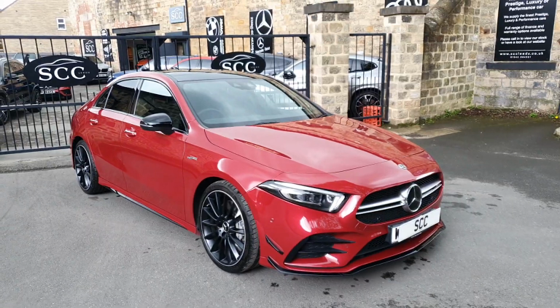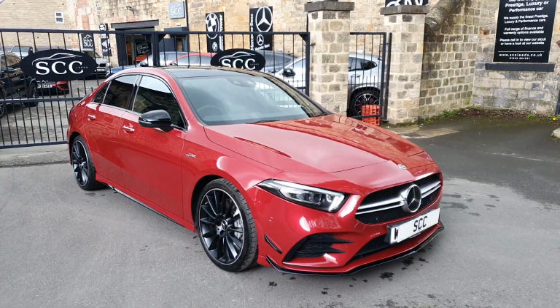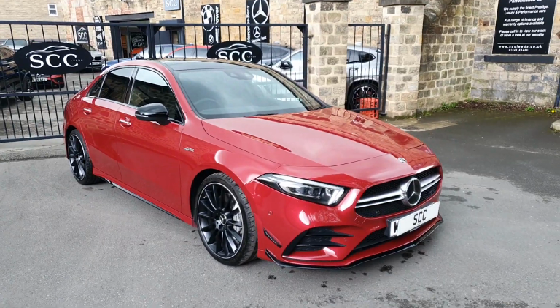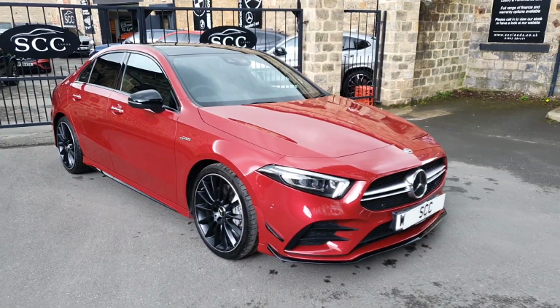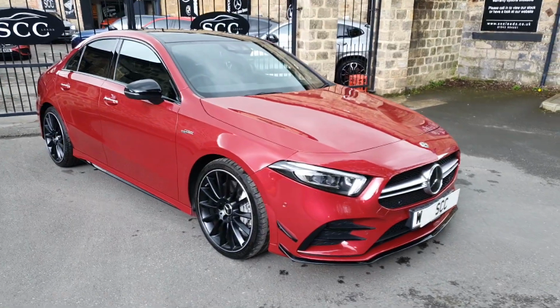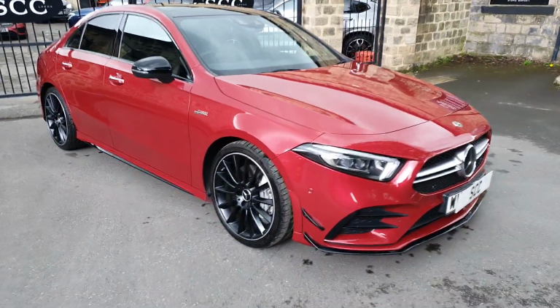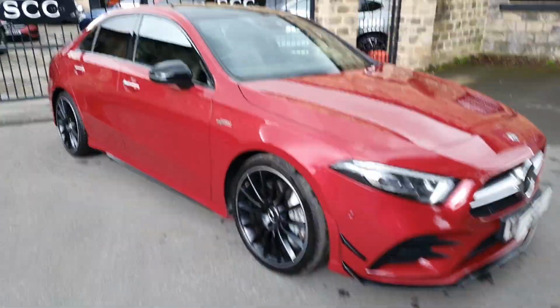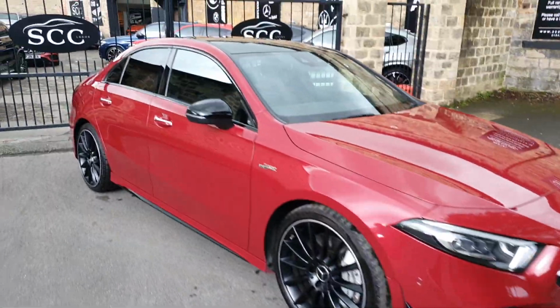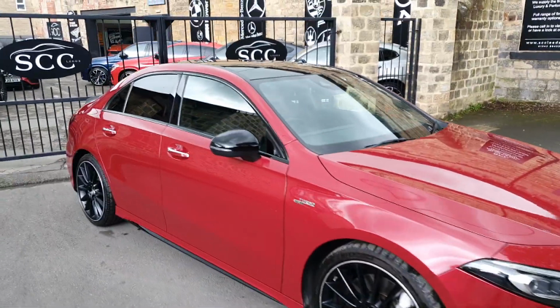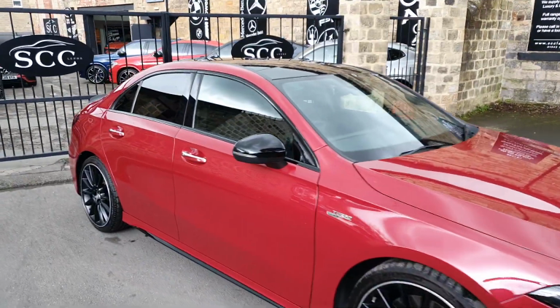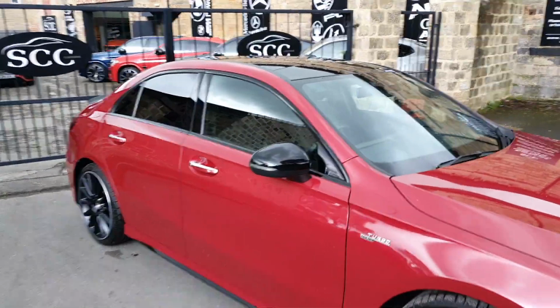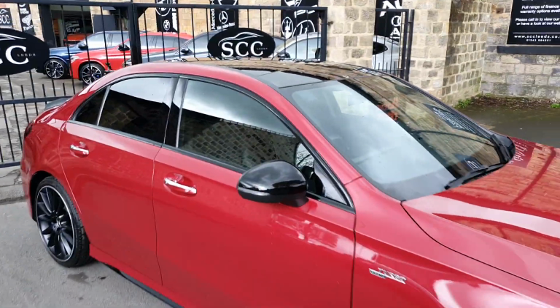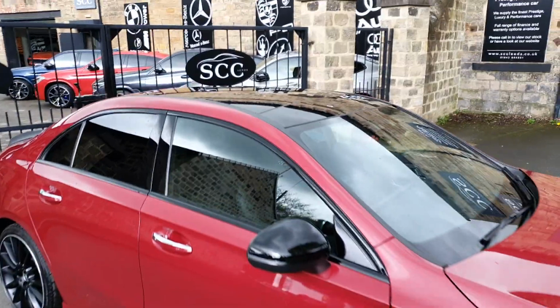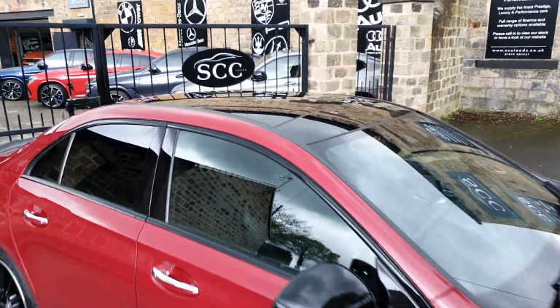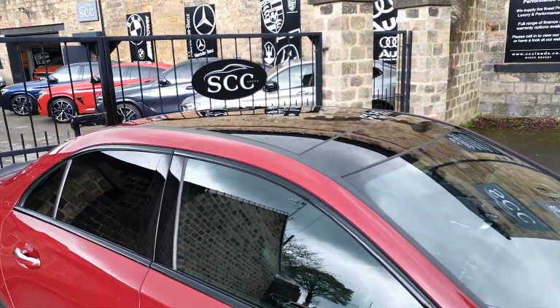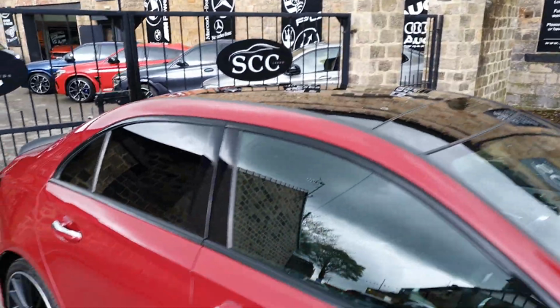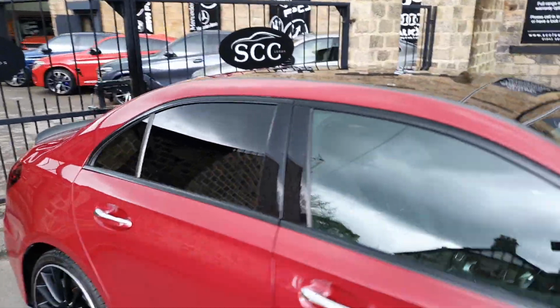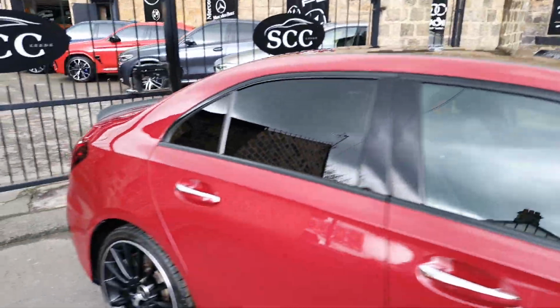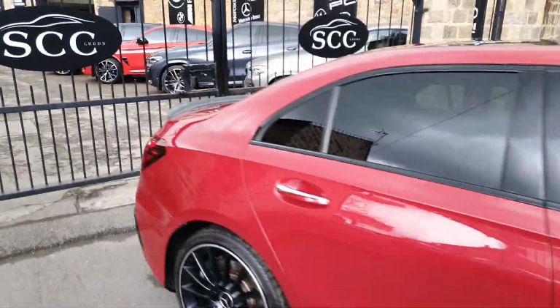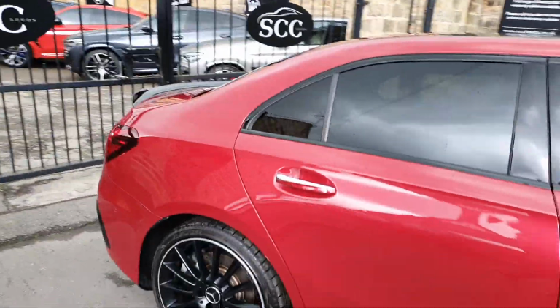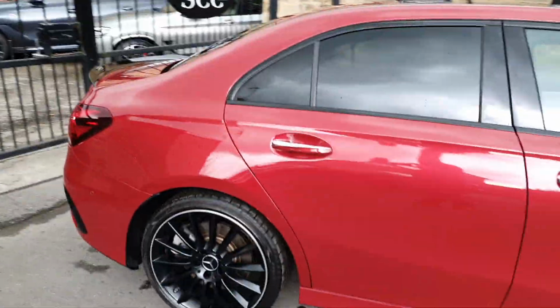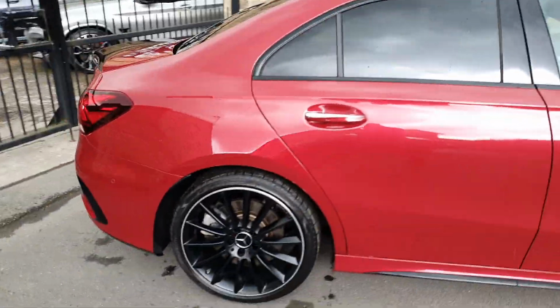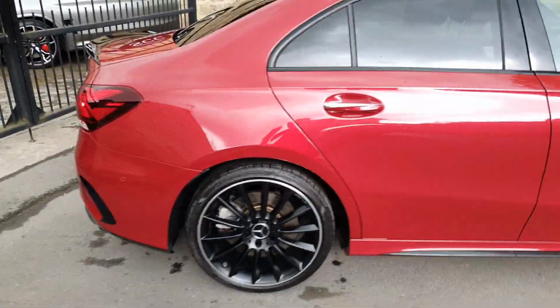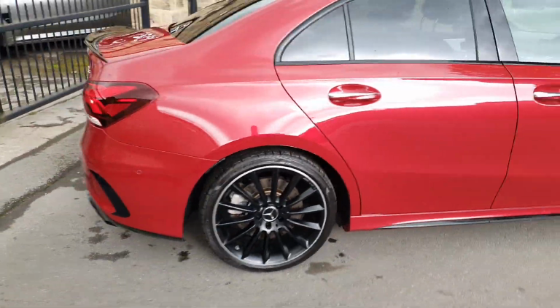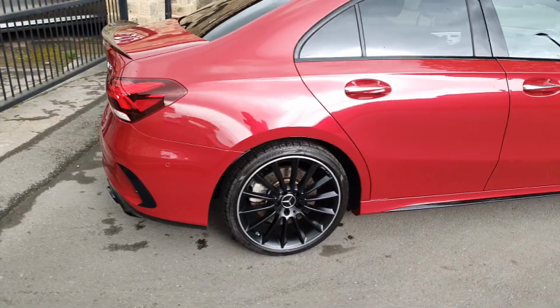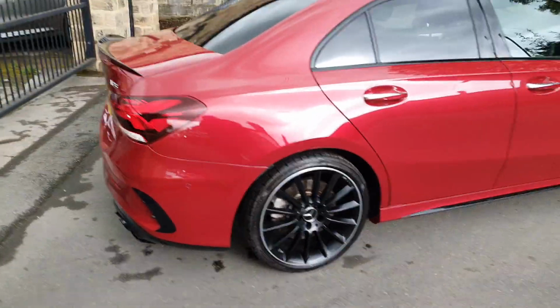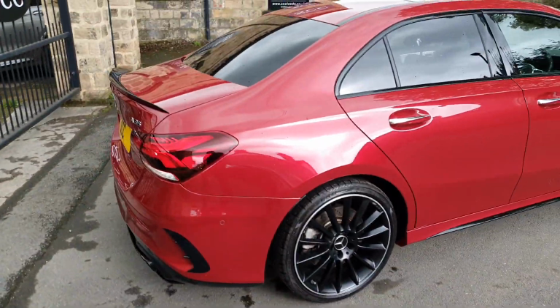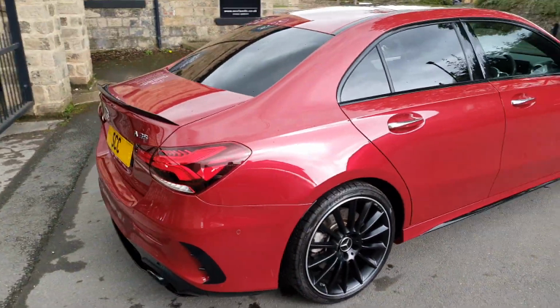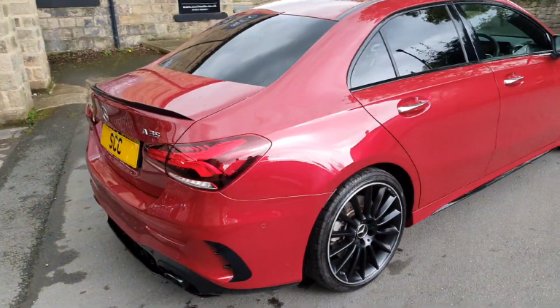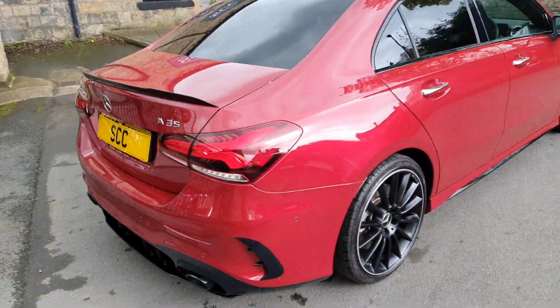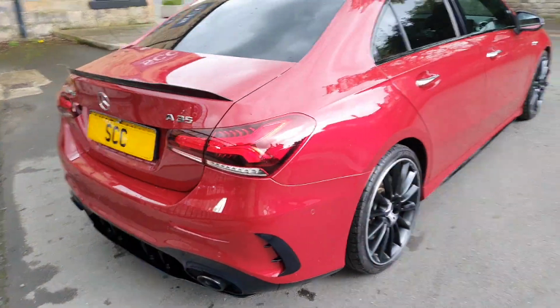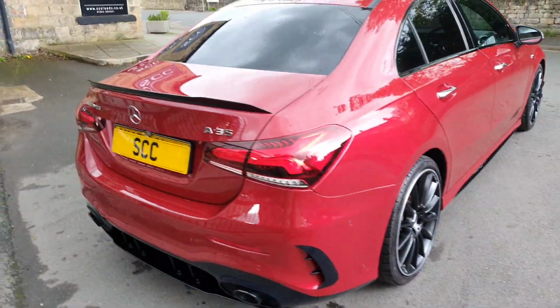It's also got the highly desirable Night Package as well. With the Premium Plus you get your panoramic roof, privacy glass, and Burmester Pro hi-fi, and with the Aero package you get obviously all the extended aero parts on the car.